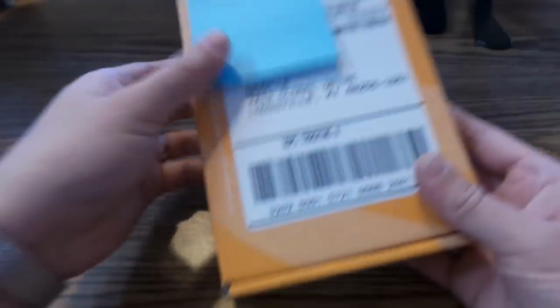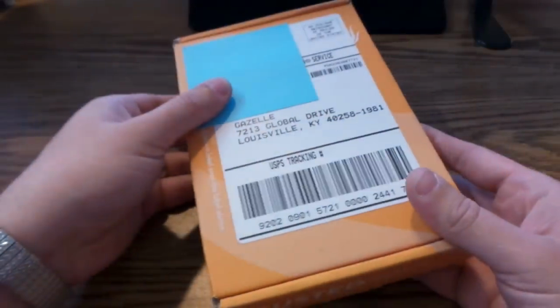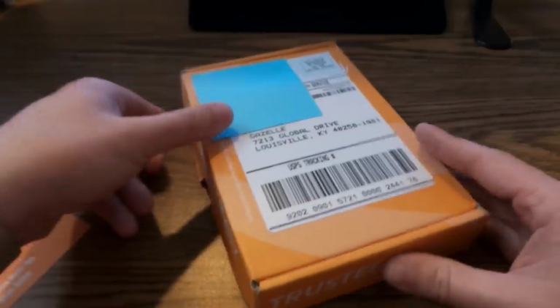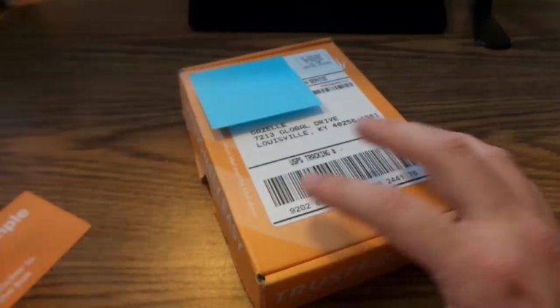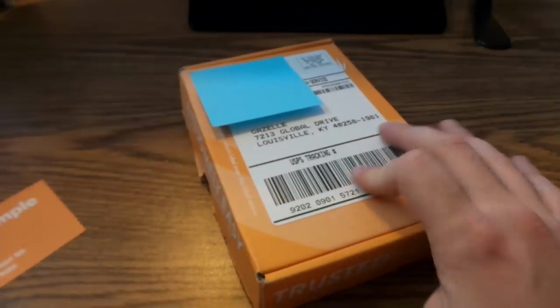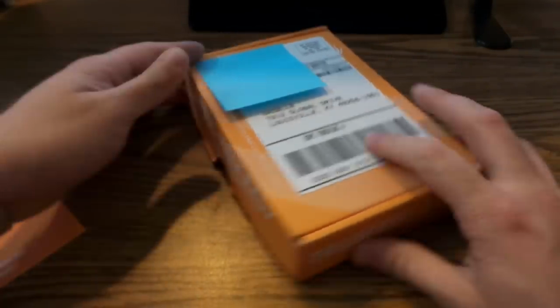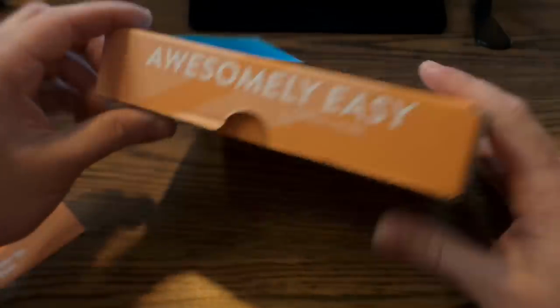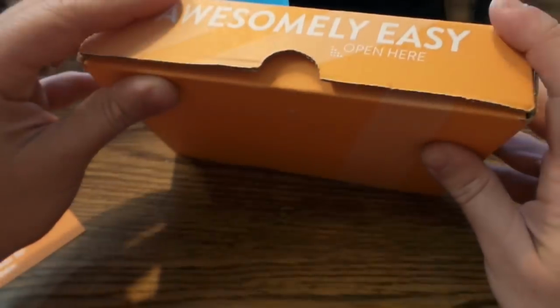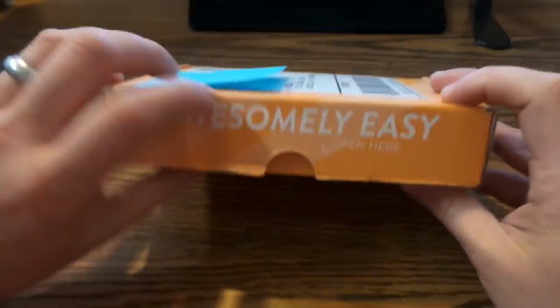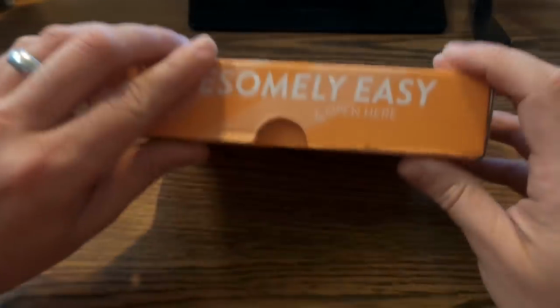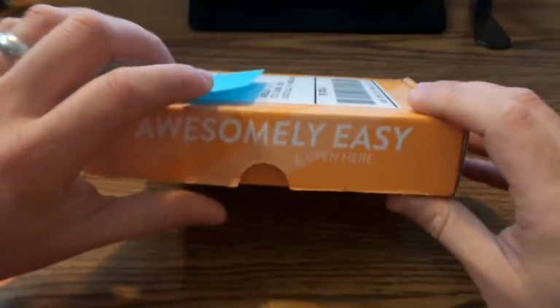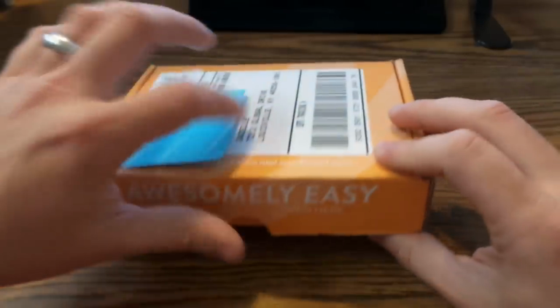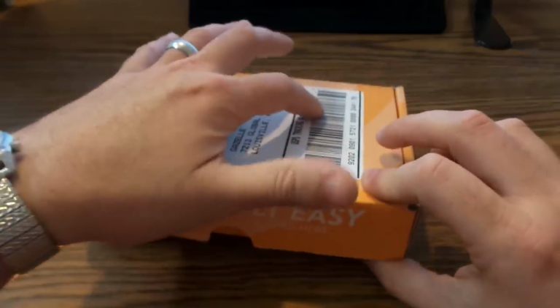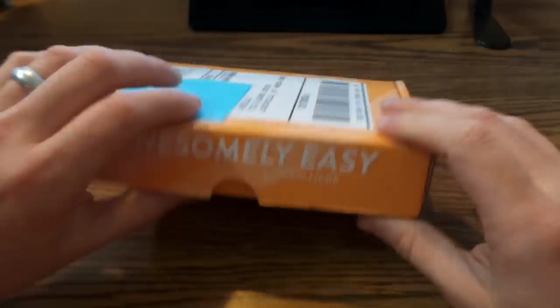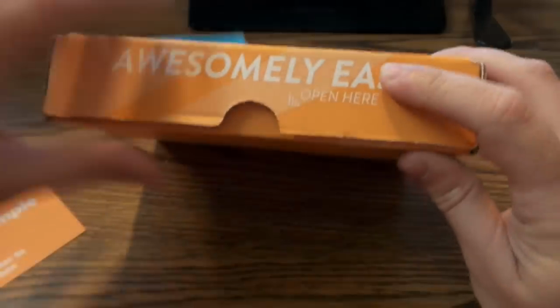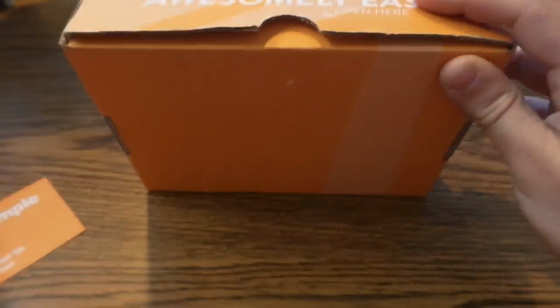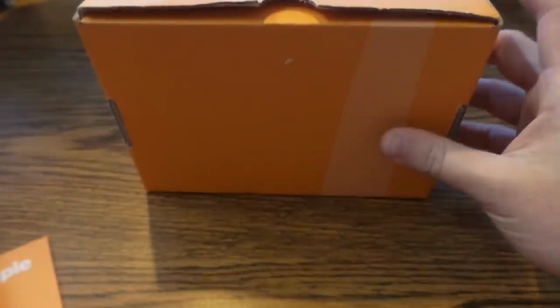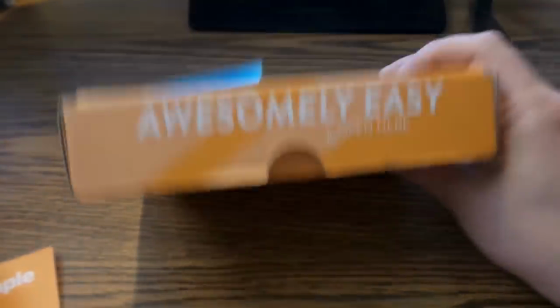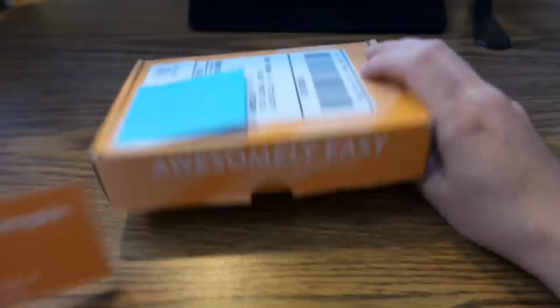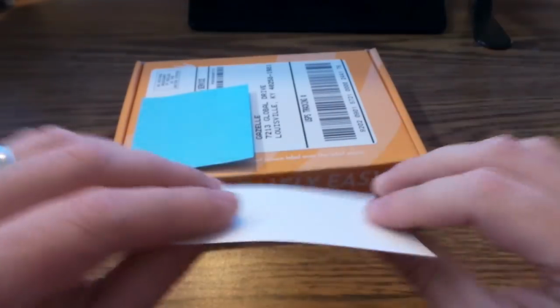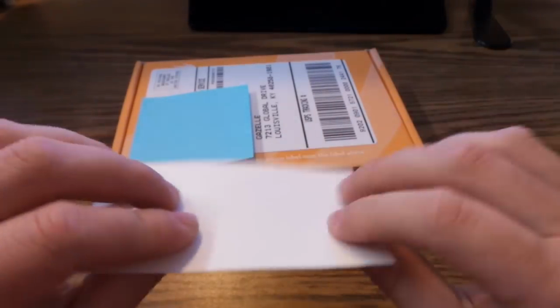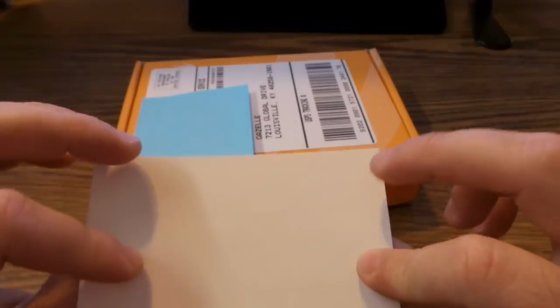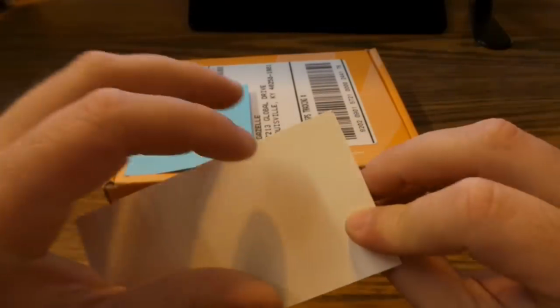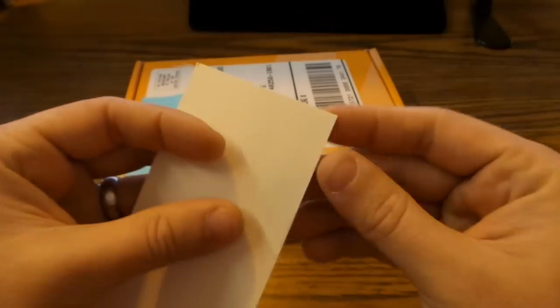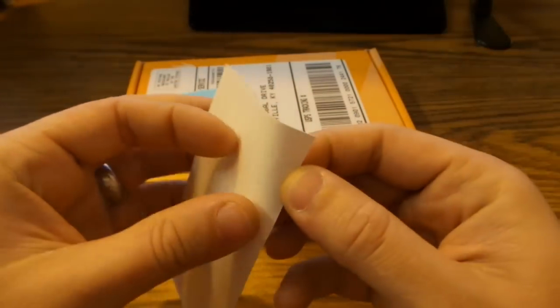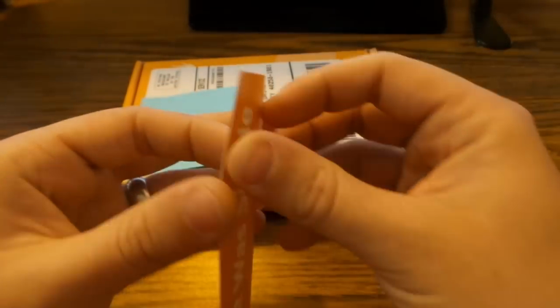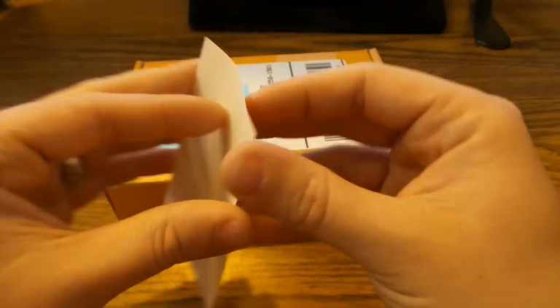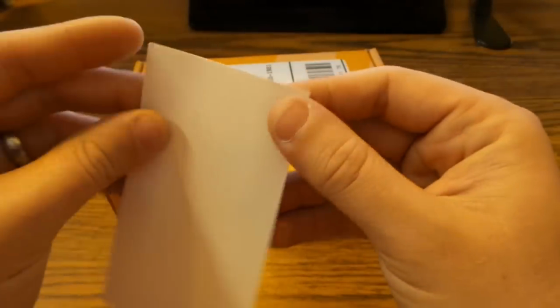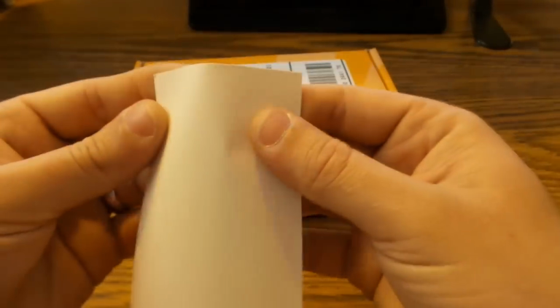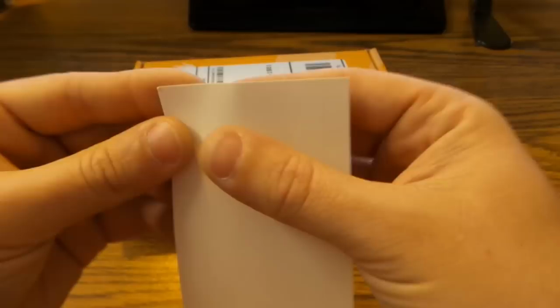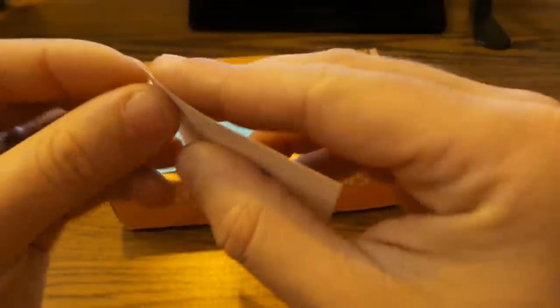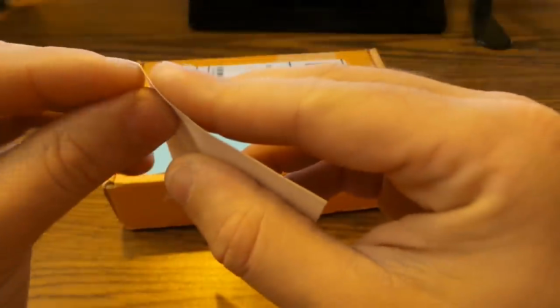Alright, we've got our new label on. Step two was actually the sticker, so we're going to do that now — take this little sticker they send you and get it peeled off.